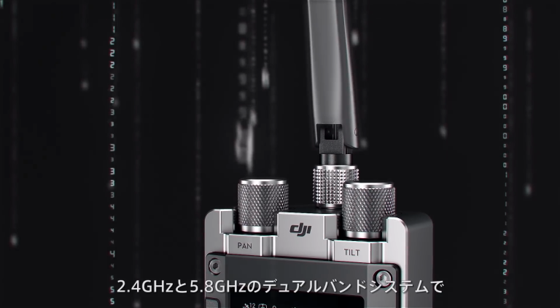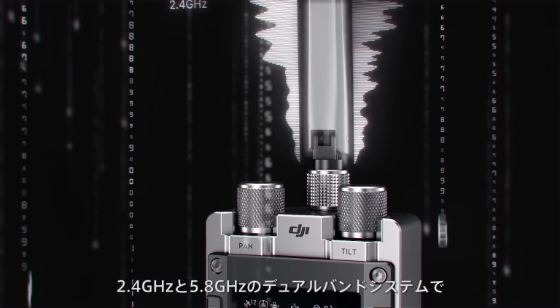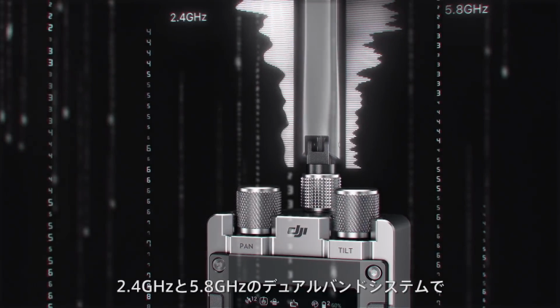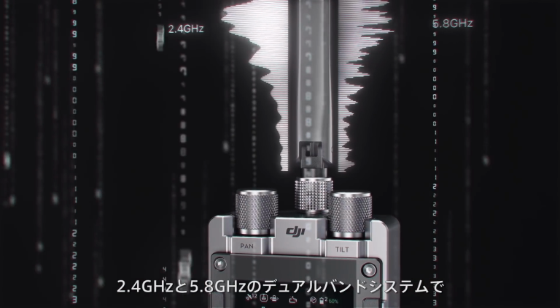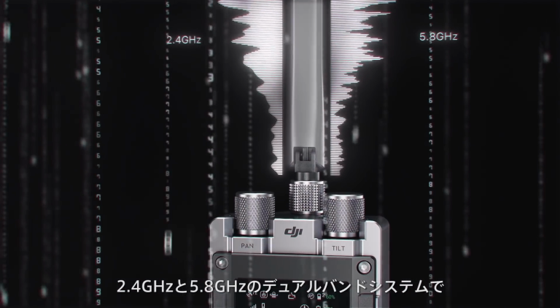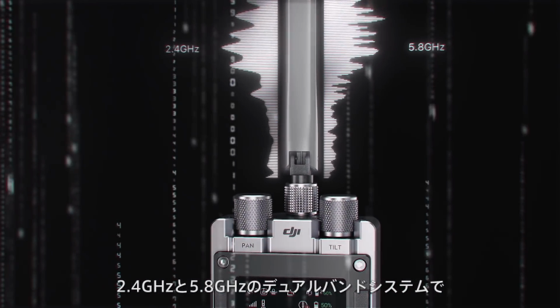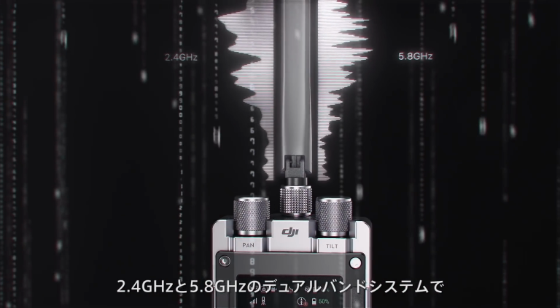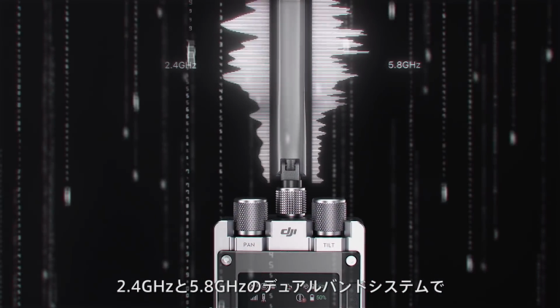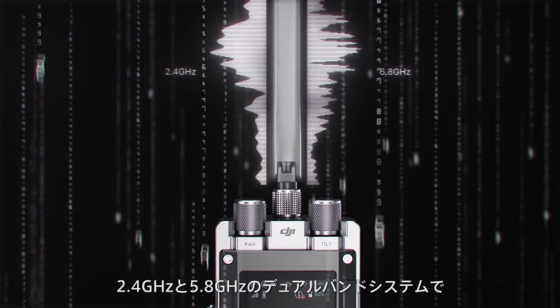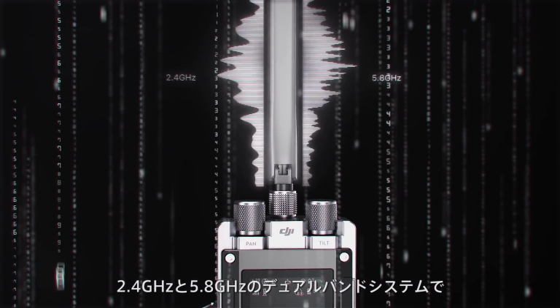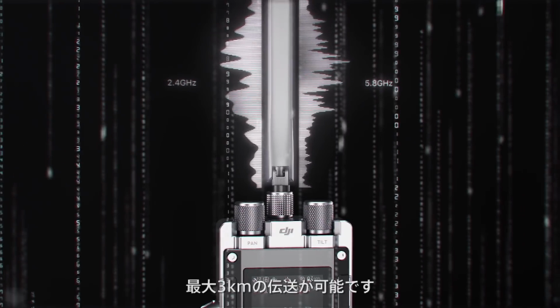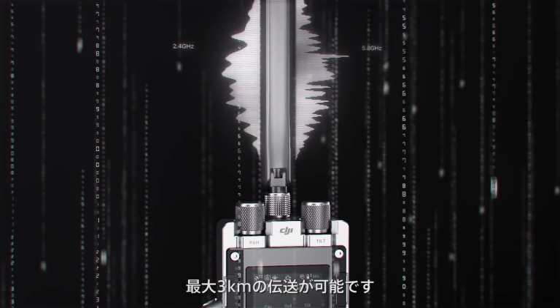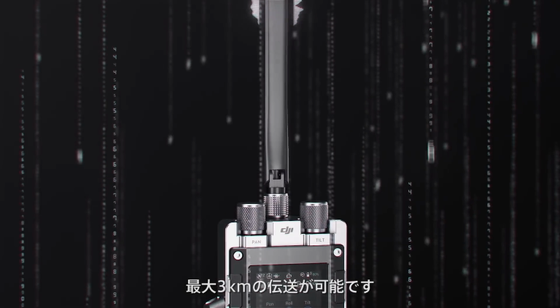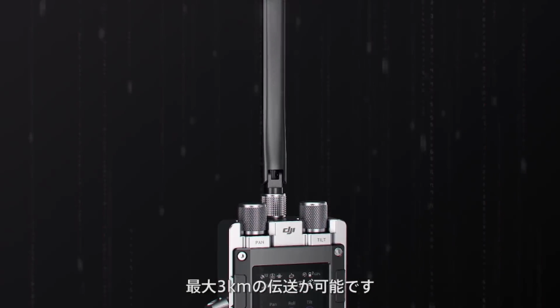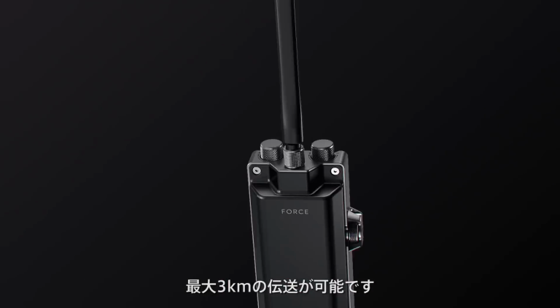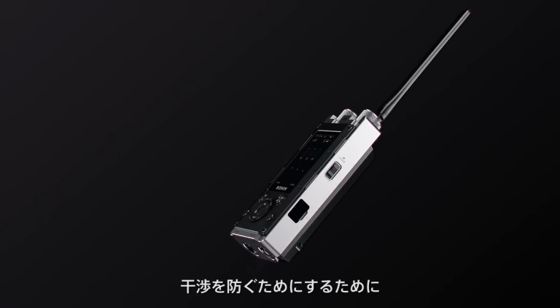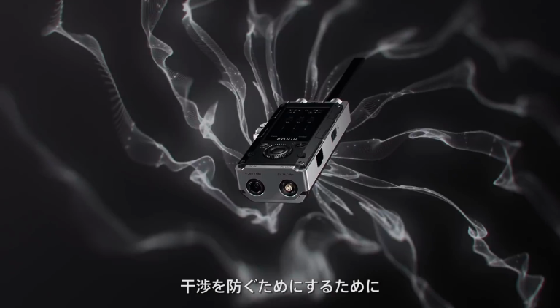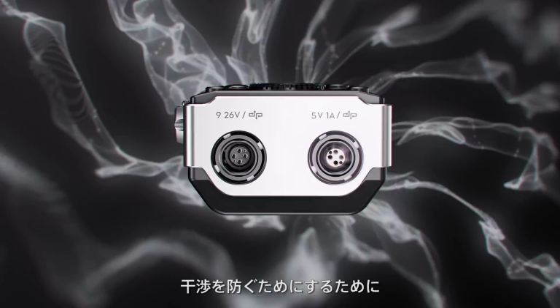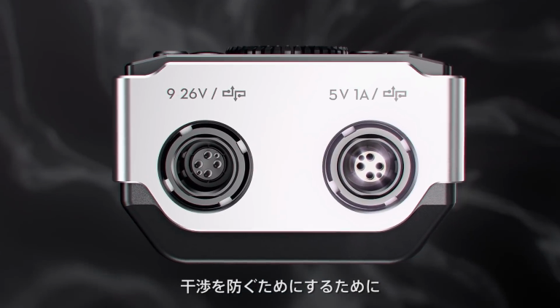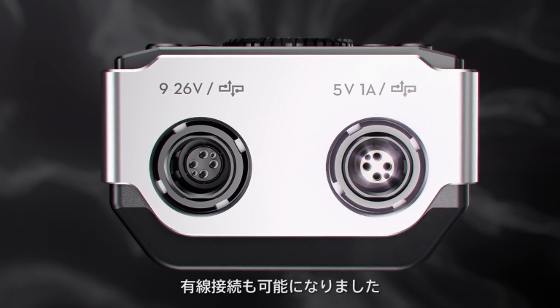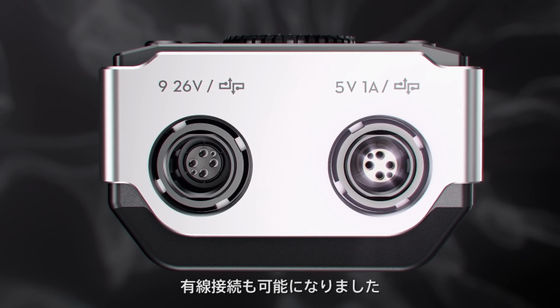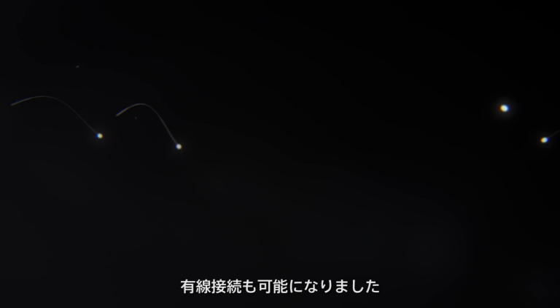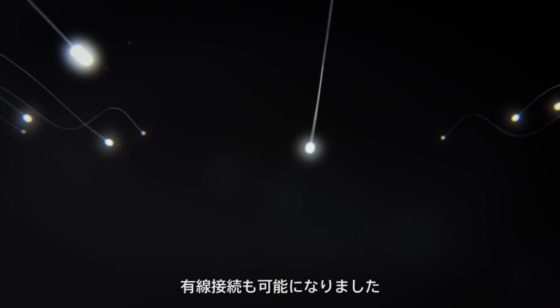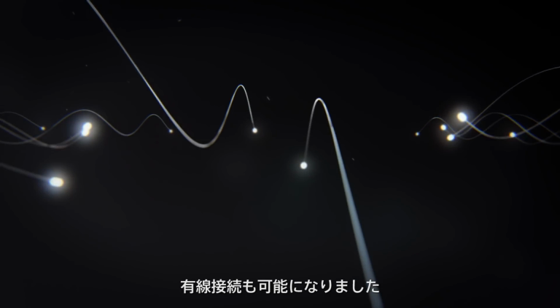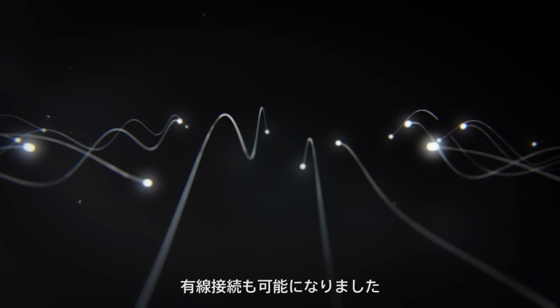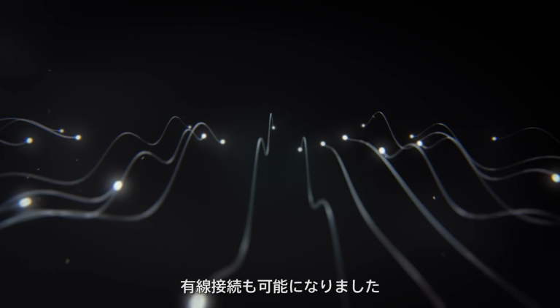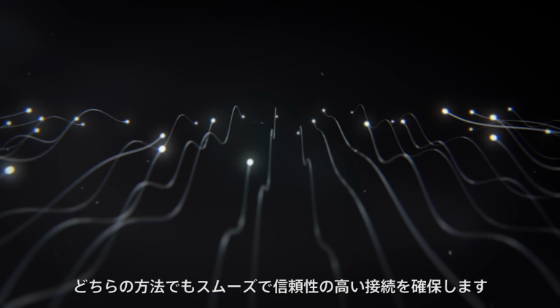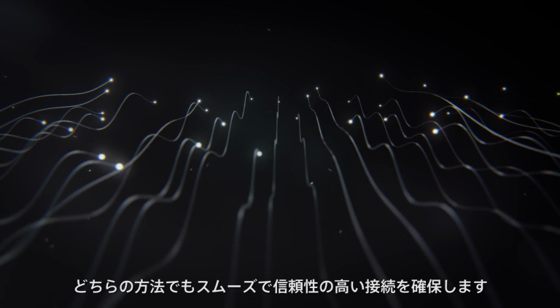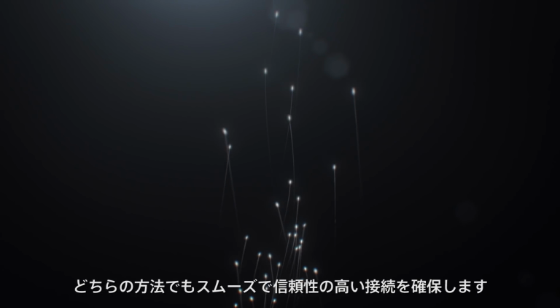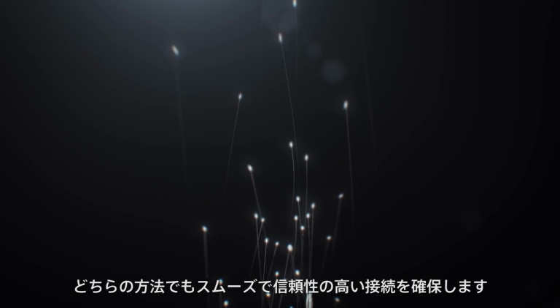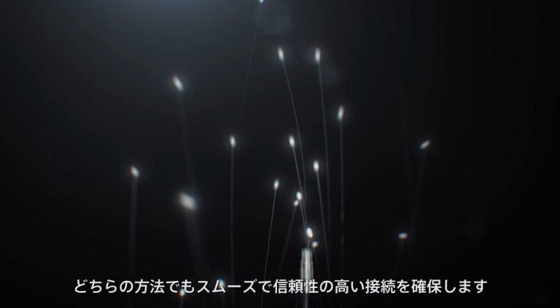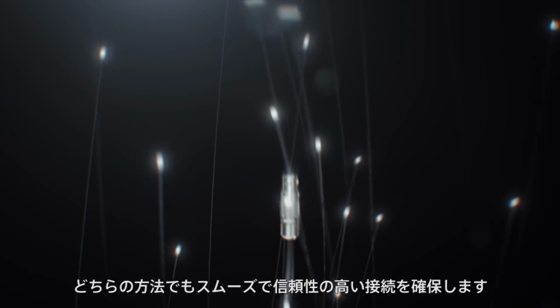A dual-frequency 2.4 and 5.8 GHz wireless transmission system supports a range of up to 3 kilometers, and support for wired connections completely alleviates interference with other filming equipment. Both methods deliver smooth and reliable connectivity.